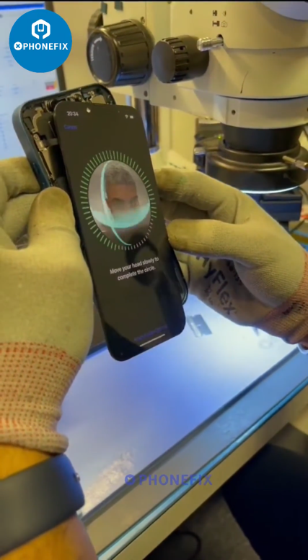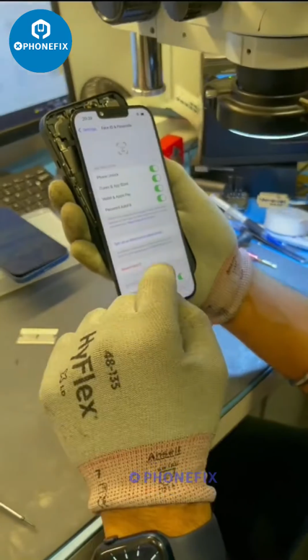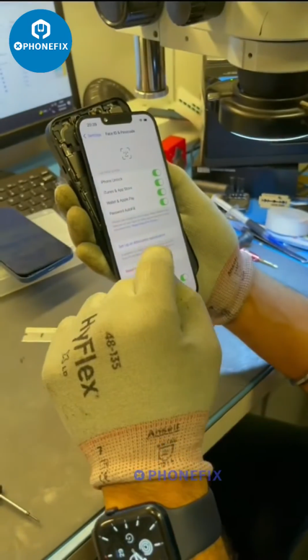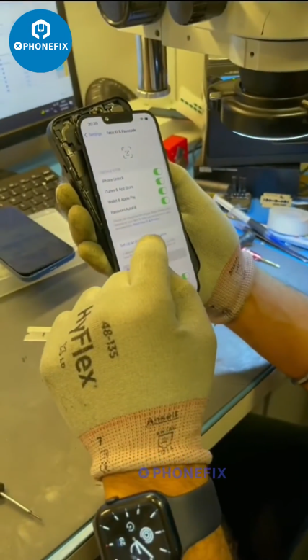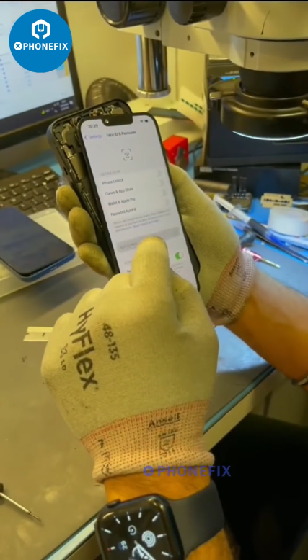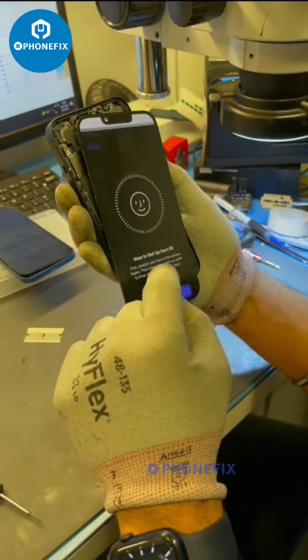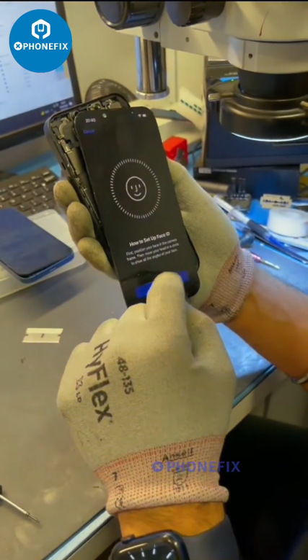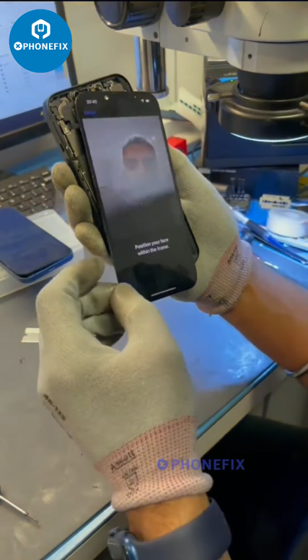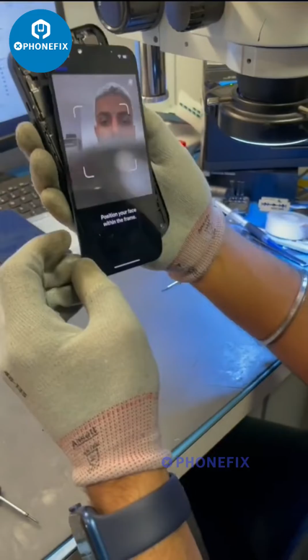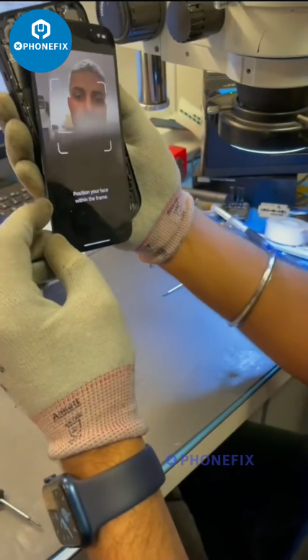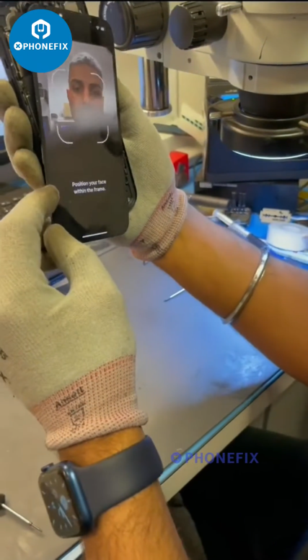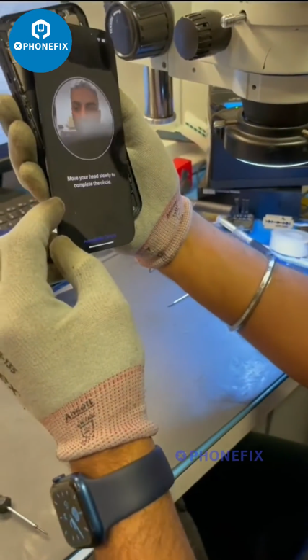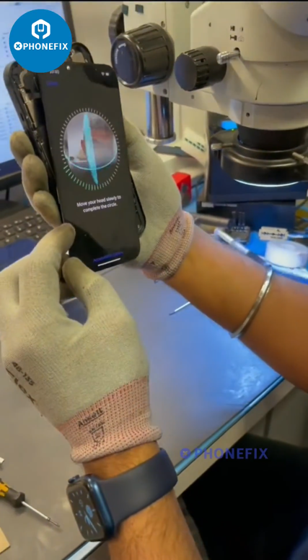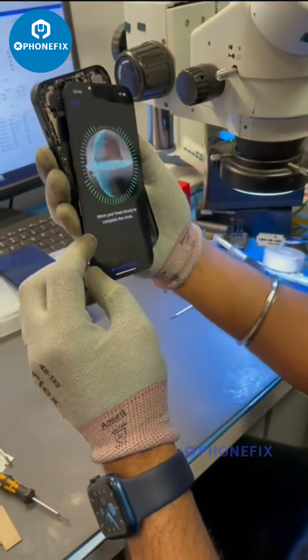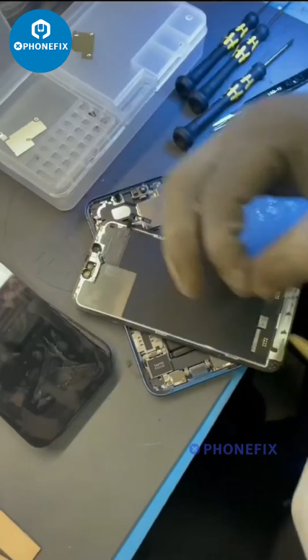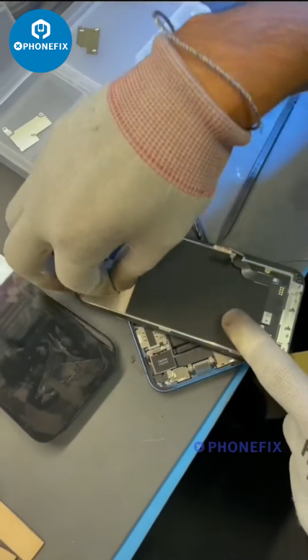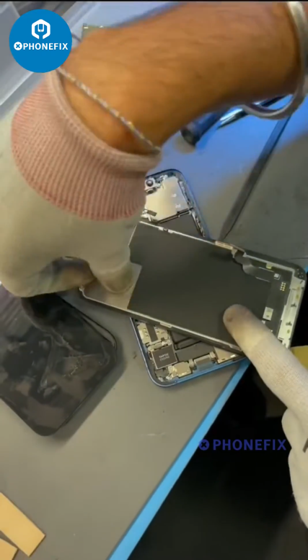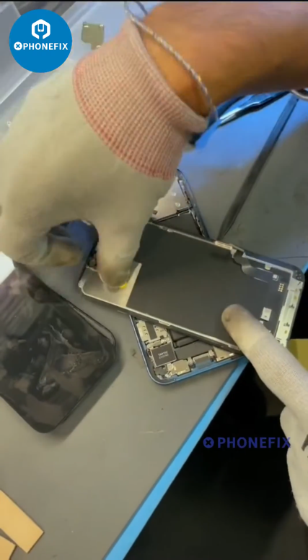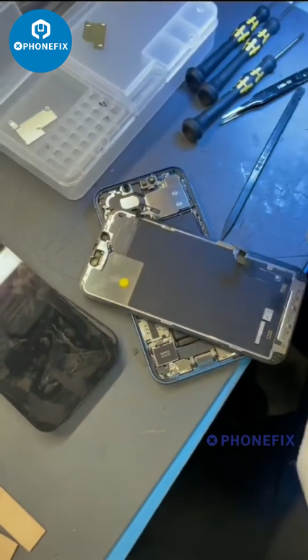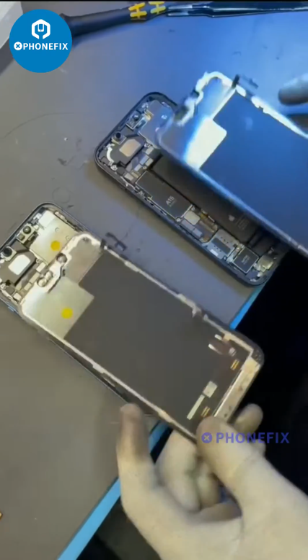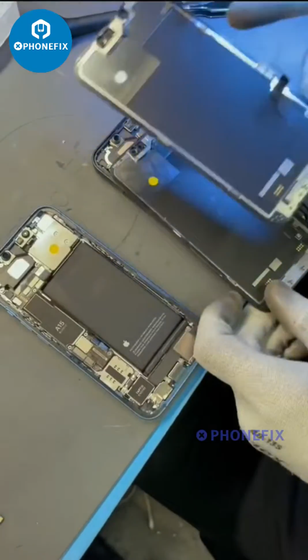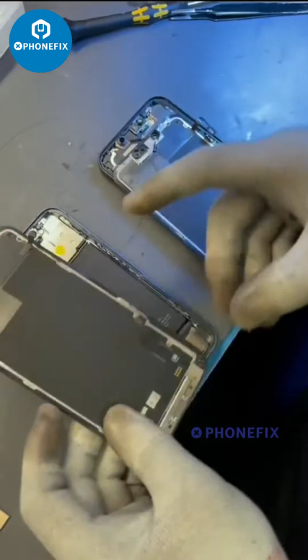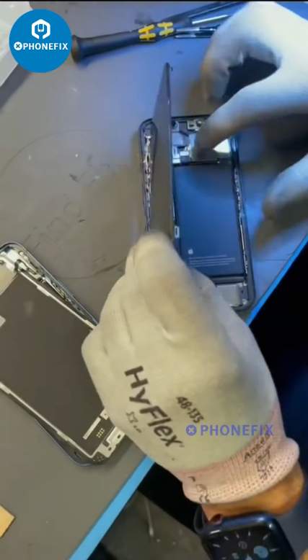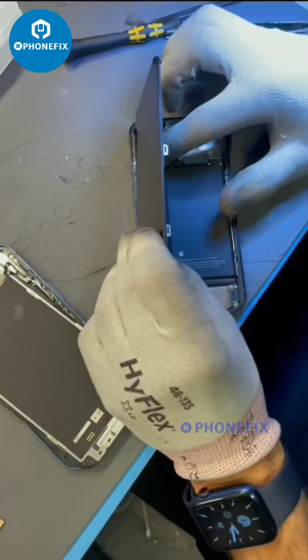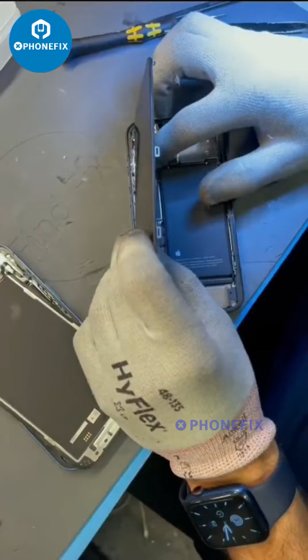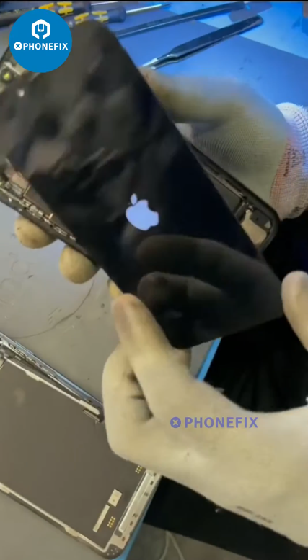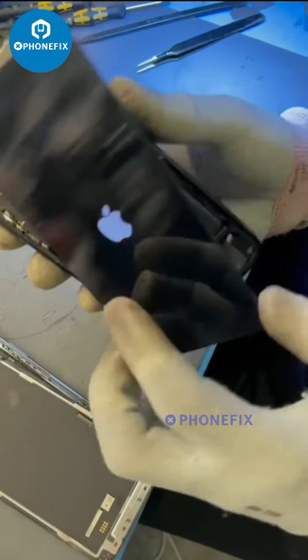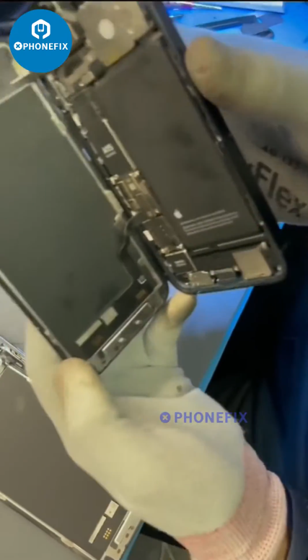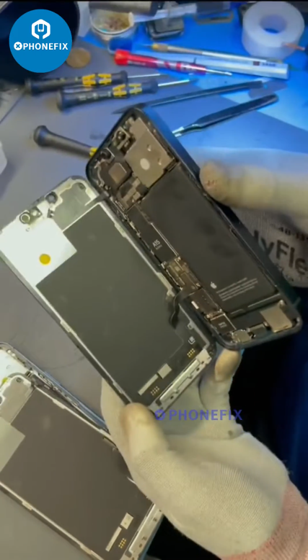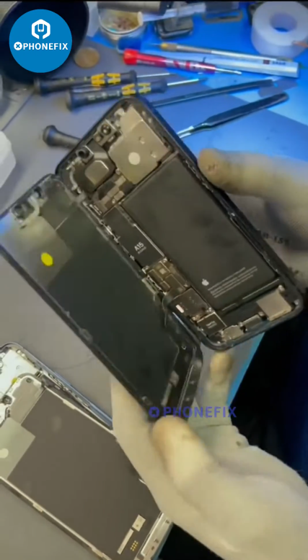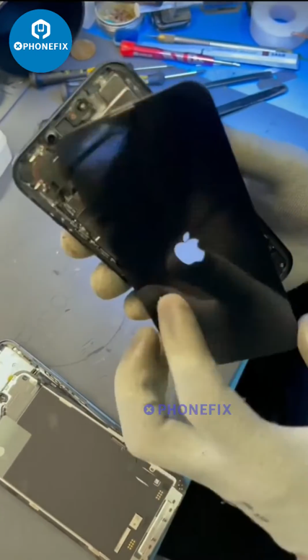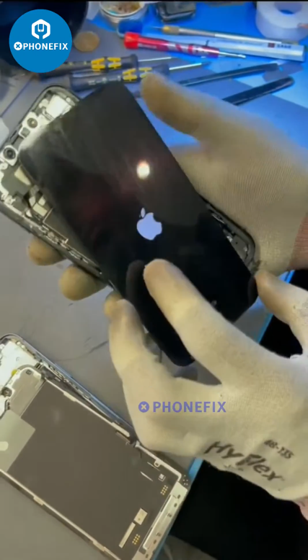We brought in two iPhone 13s and then we tested them for Face ID. This is me setting them up. We test Face ID with the screen off the phone, and then we went through to test this theory by swapping the screens.